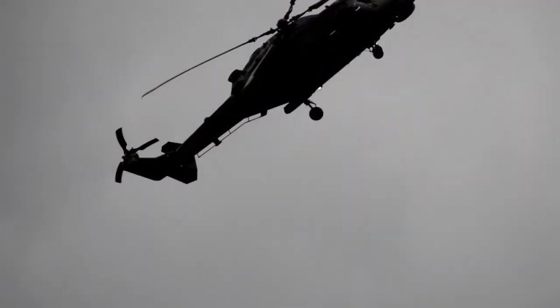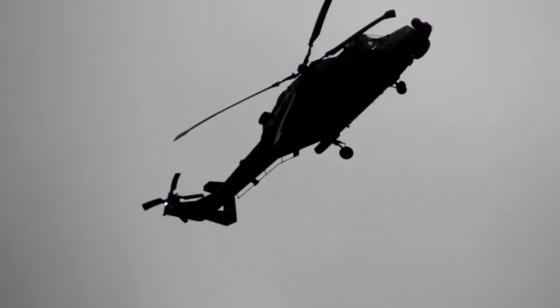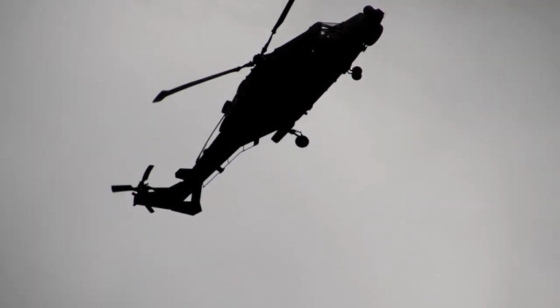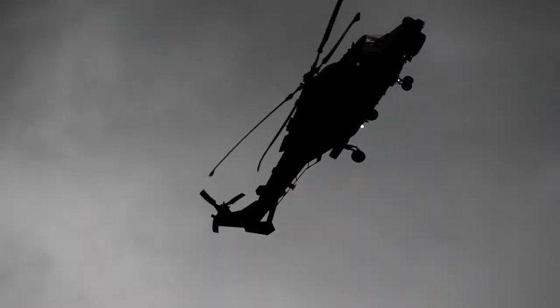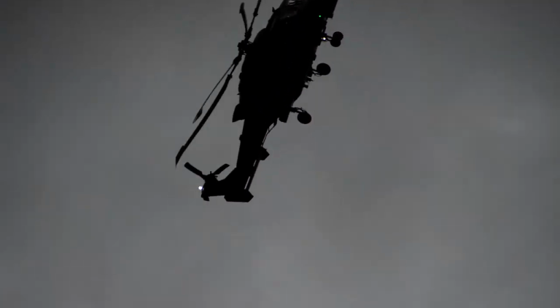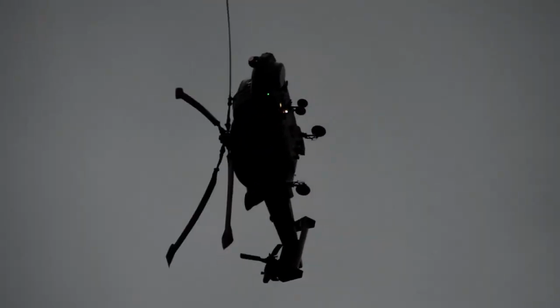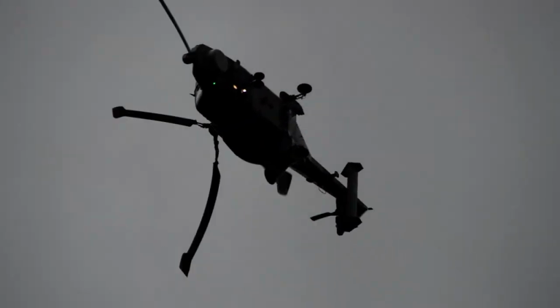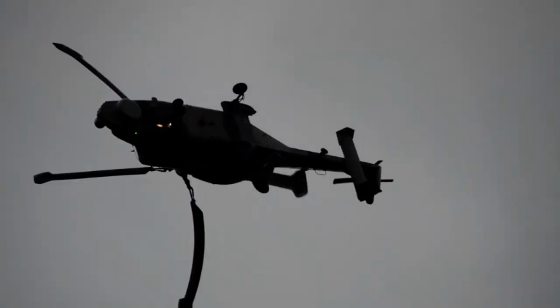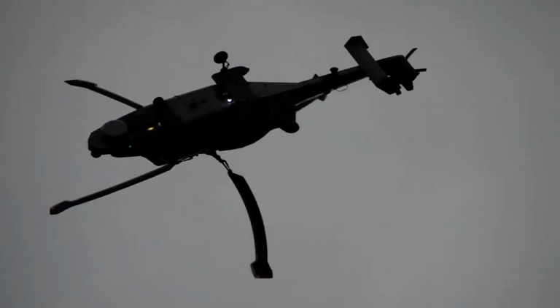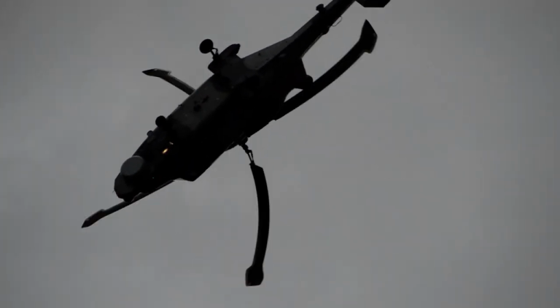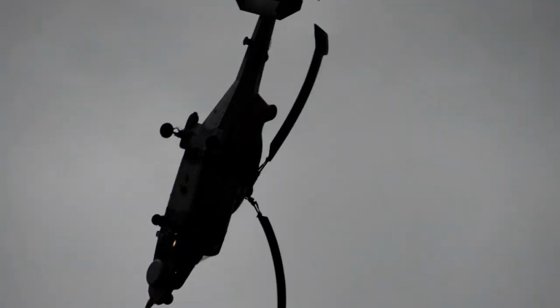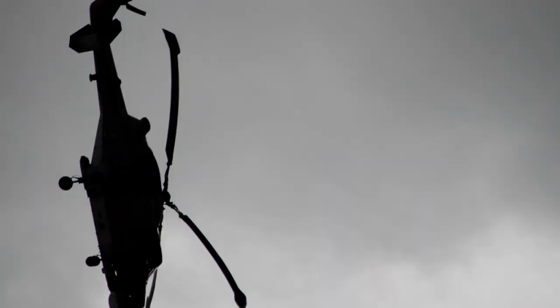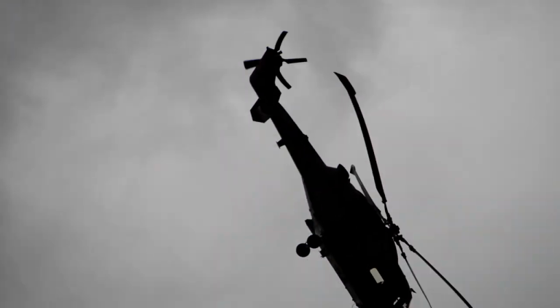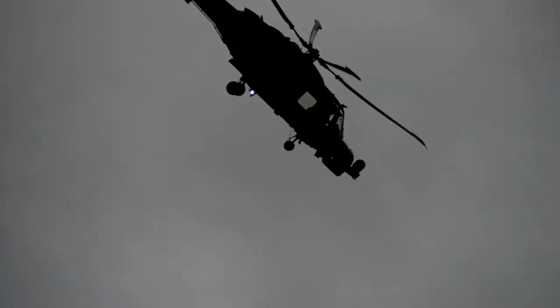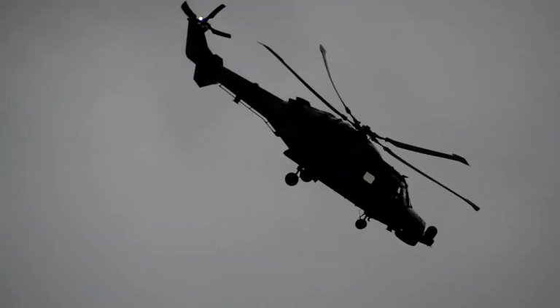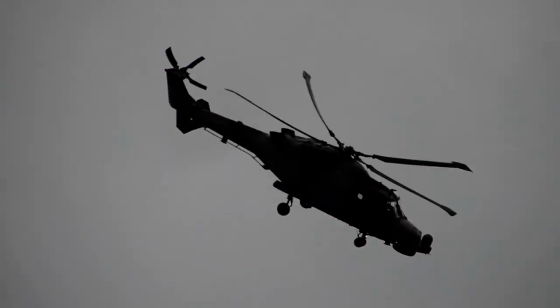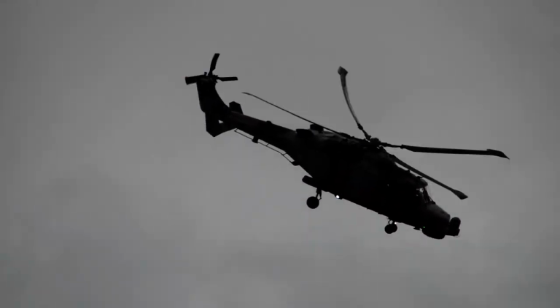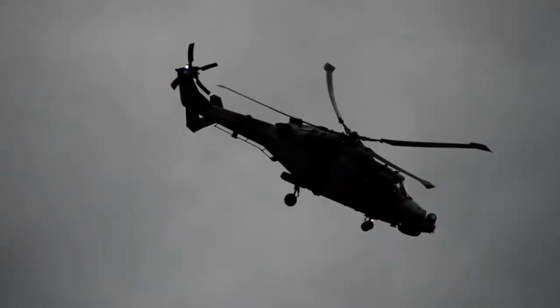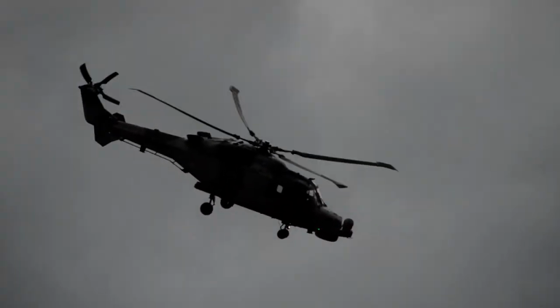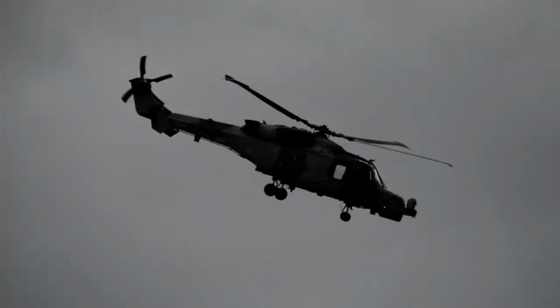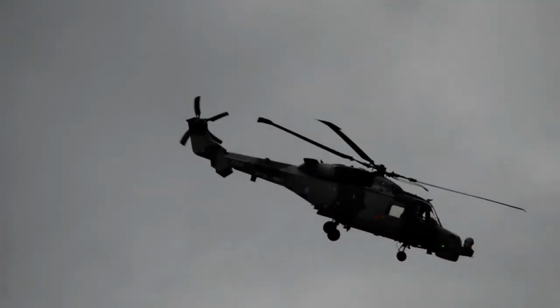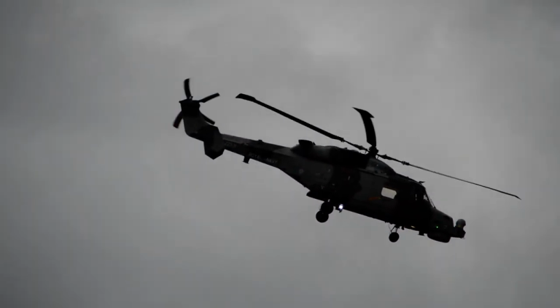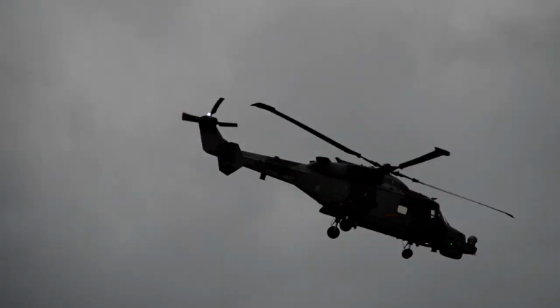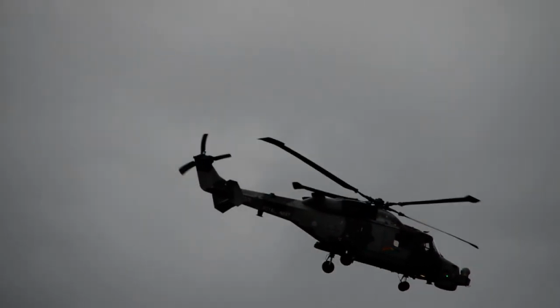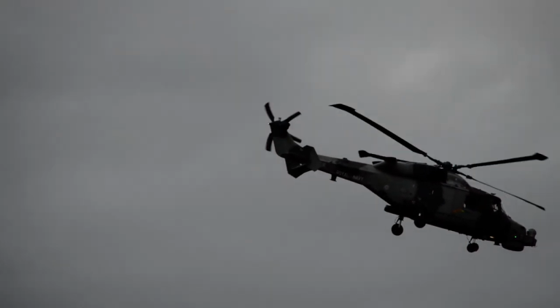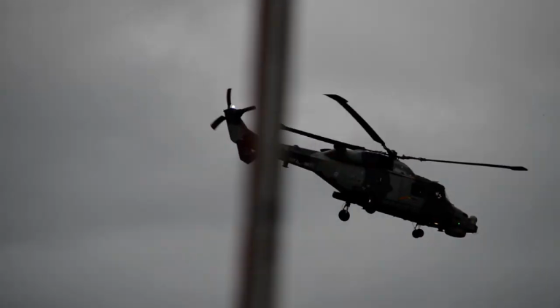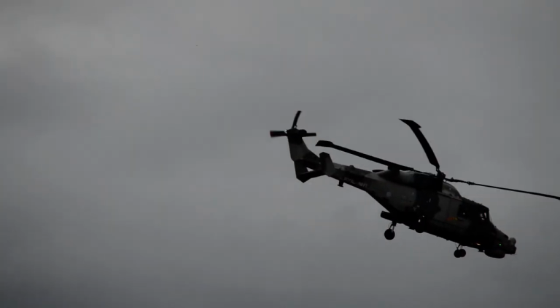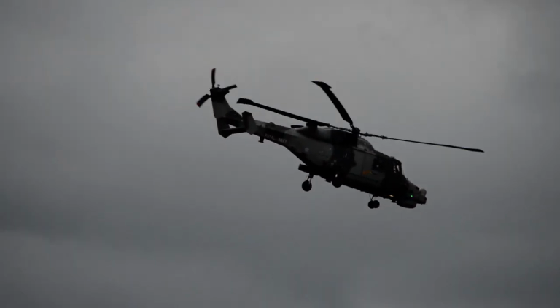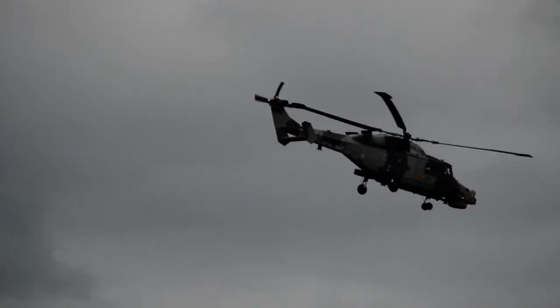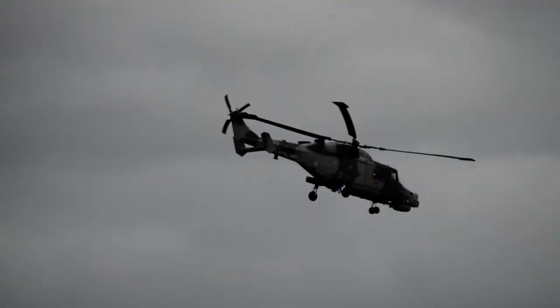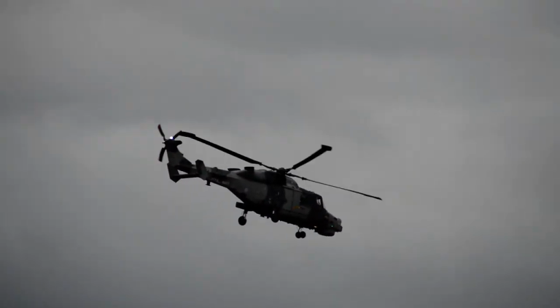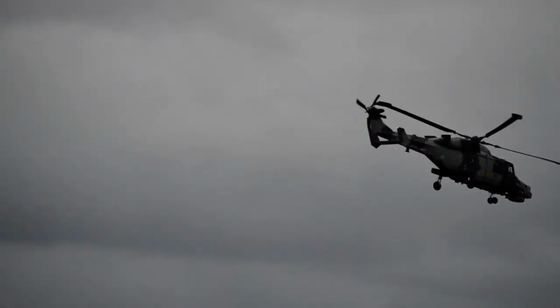The decision was taken with the new Wildcat, when it was developed, to give them all wheeled landing gear. It's so important when you're pushing these aircraft around very small helicopter landing pads on the sterns of frigates and destroyers, that you see a kind of spiral loop.